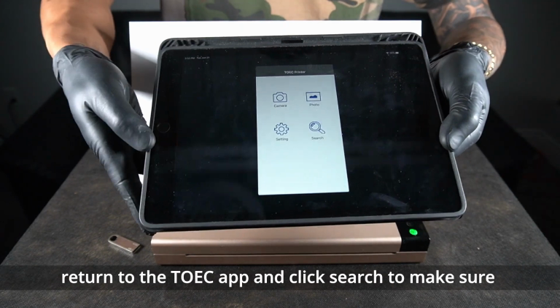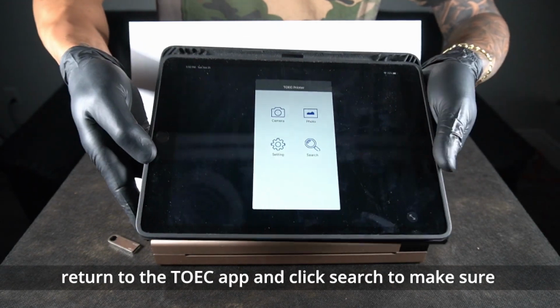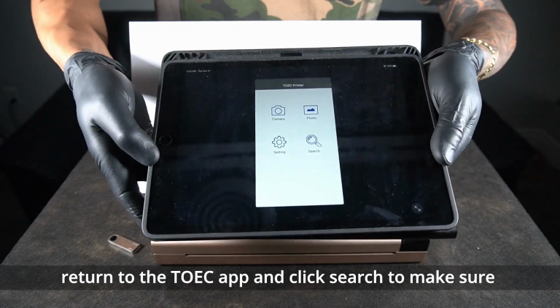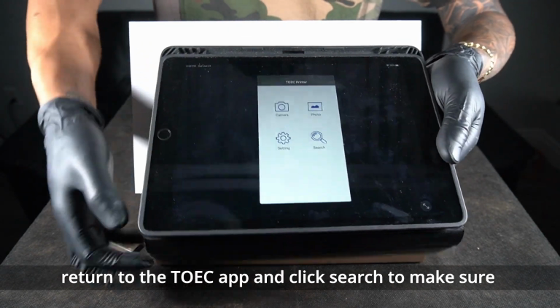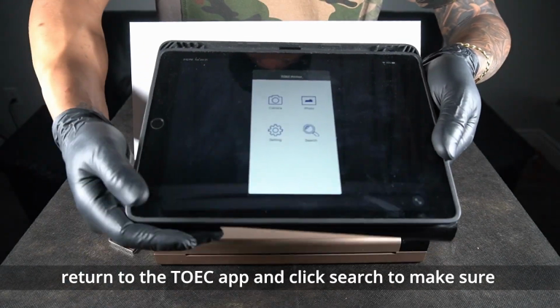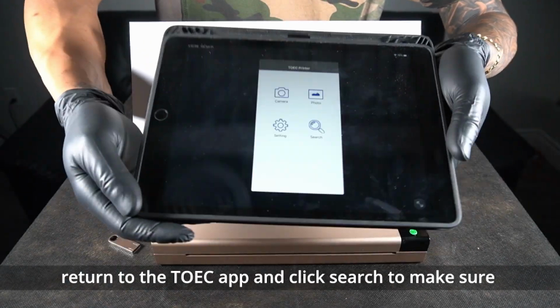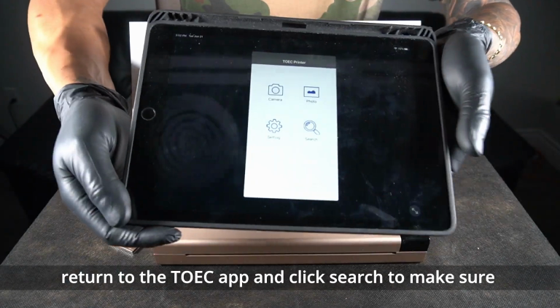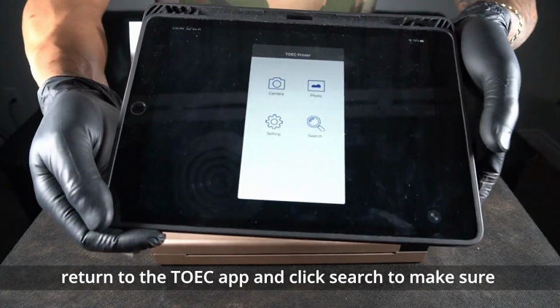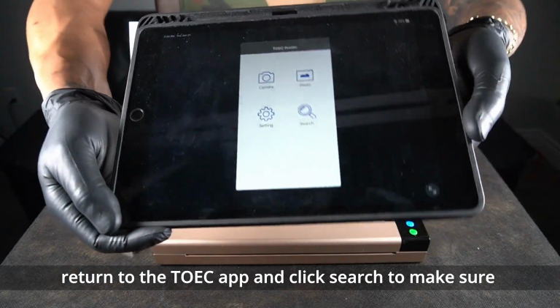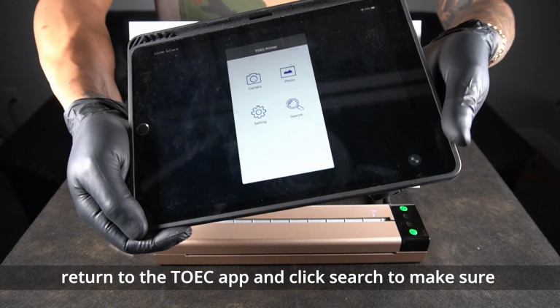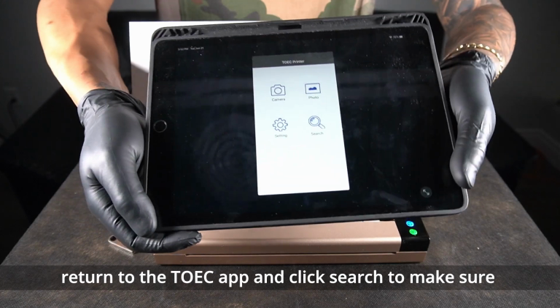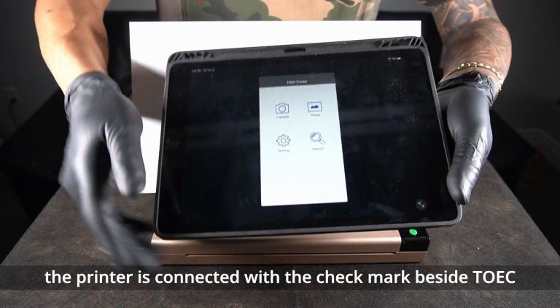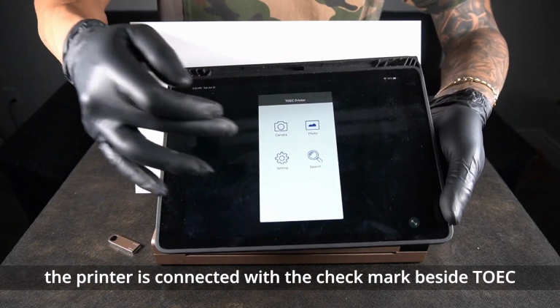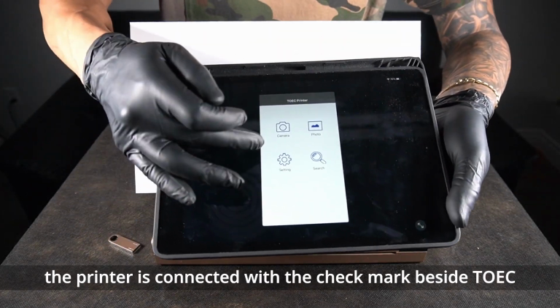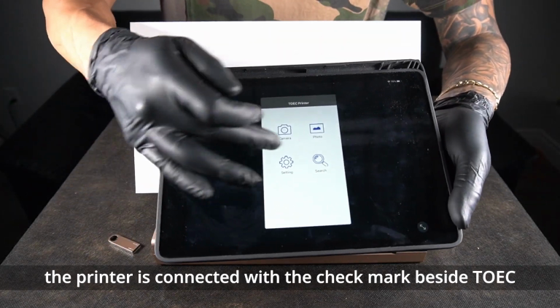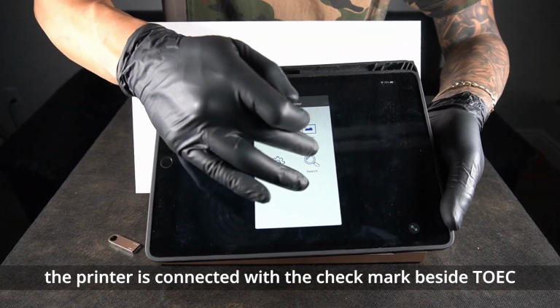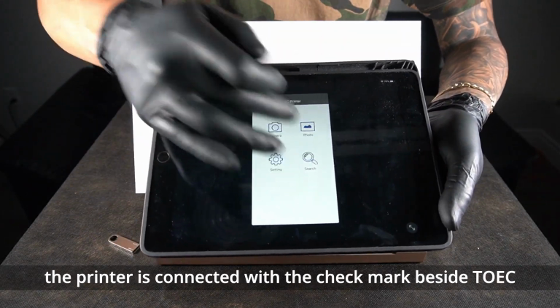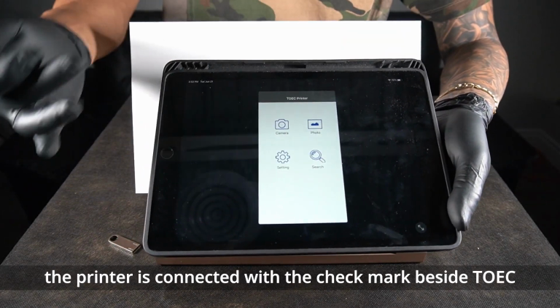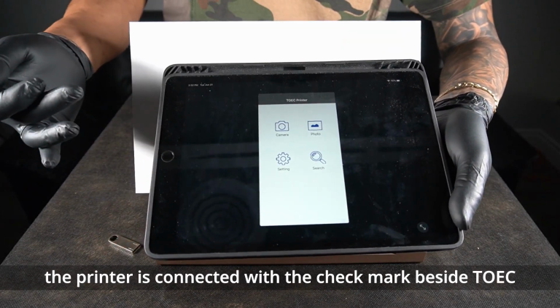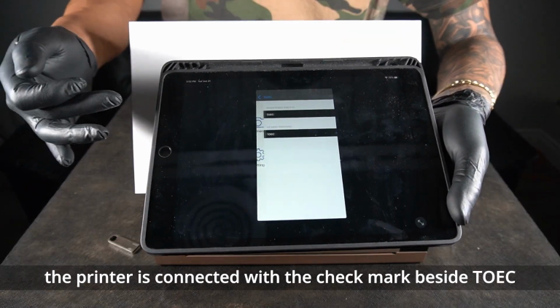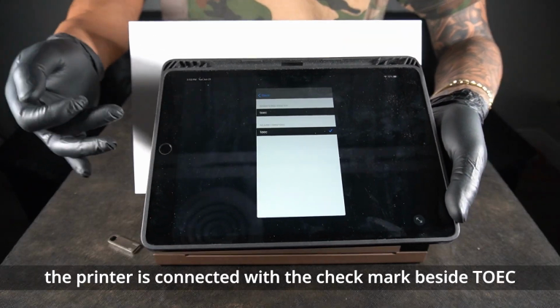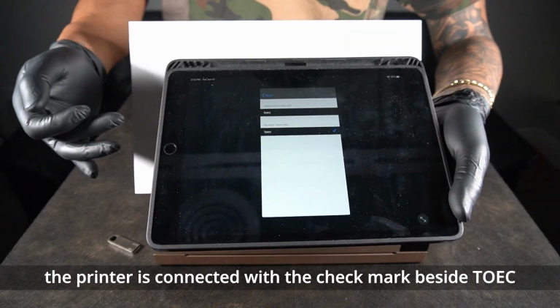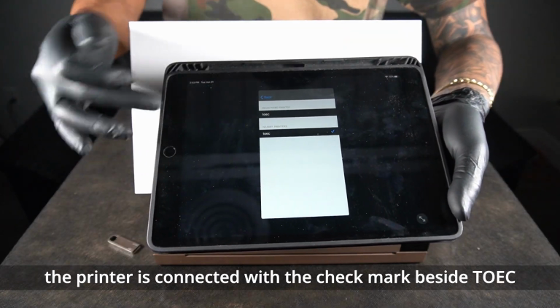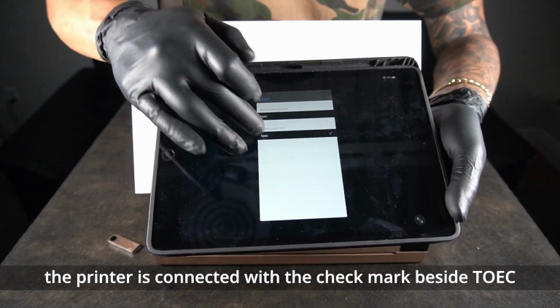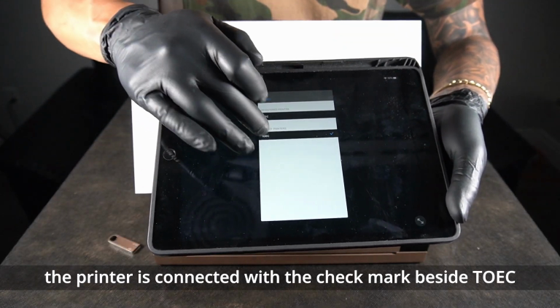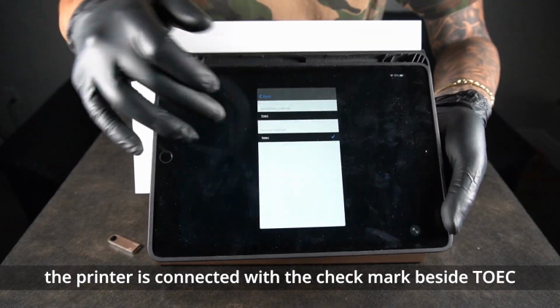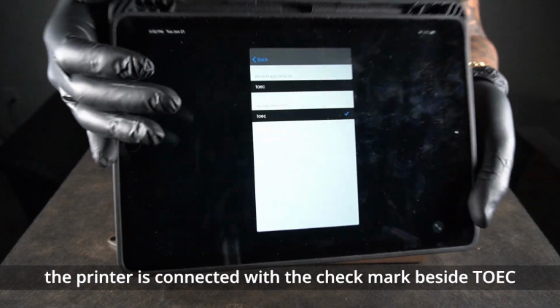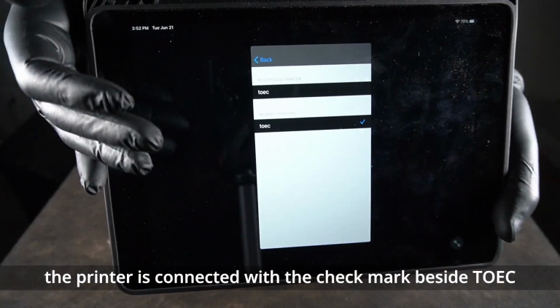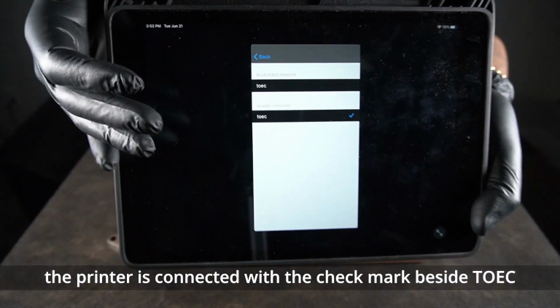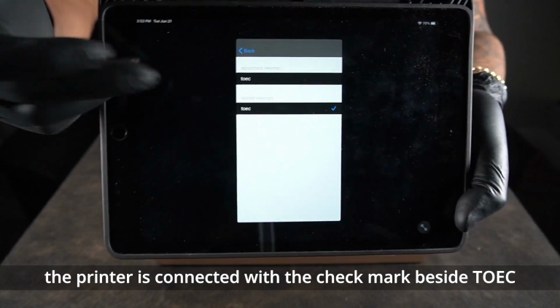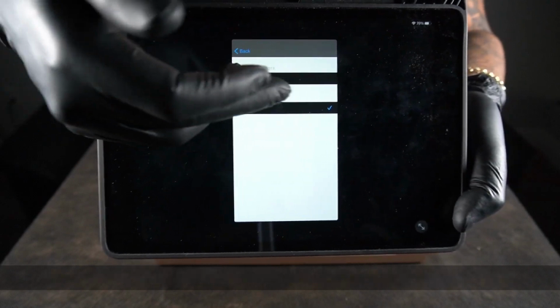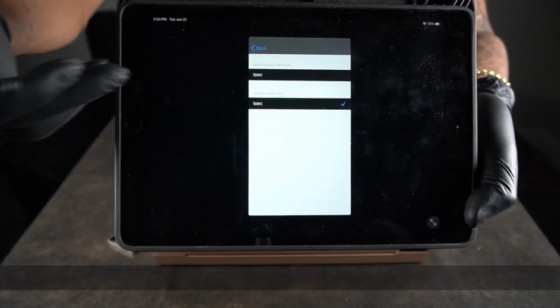Return to the TOEIC app and click search to make sure the TOEIC printer is connected, with the check mark beside TOEIC. Voila!